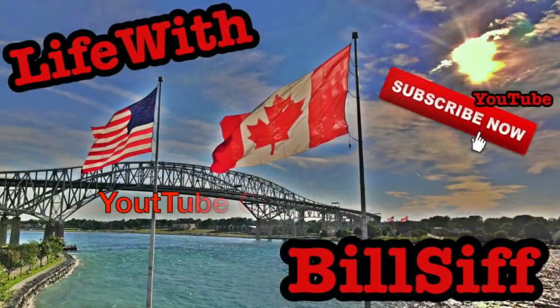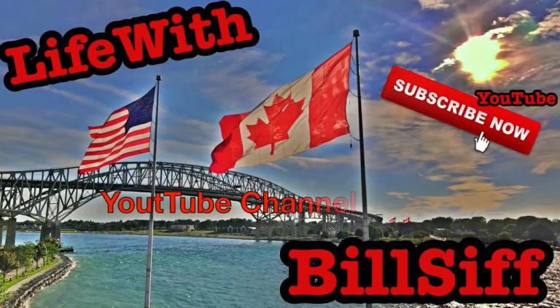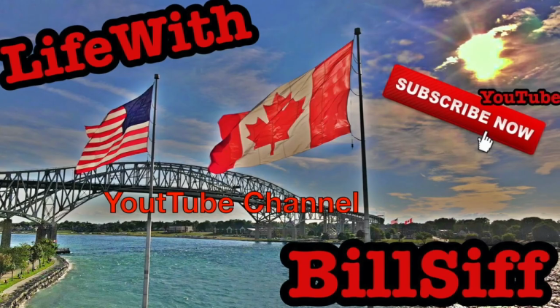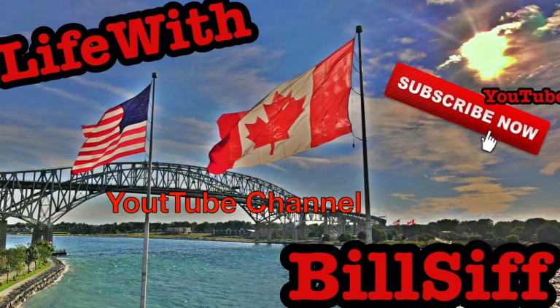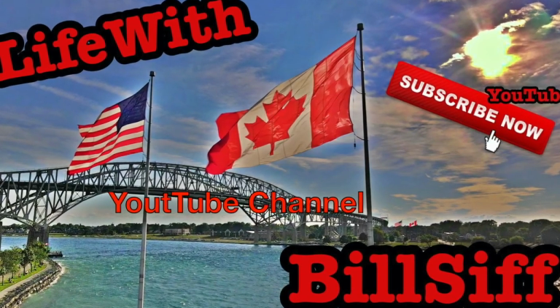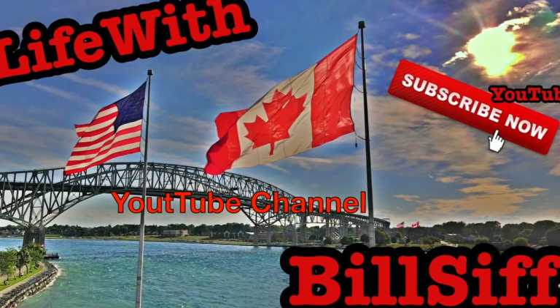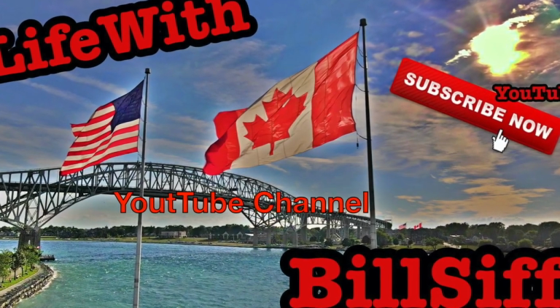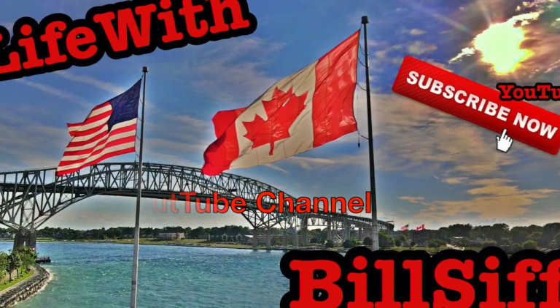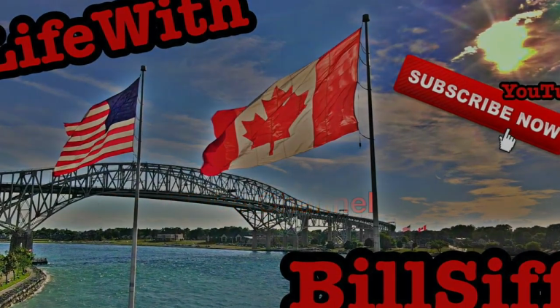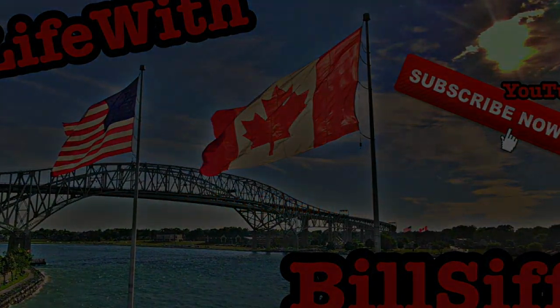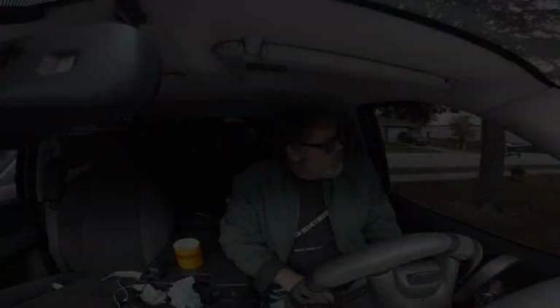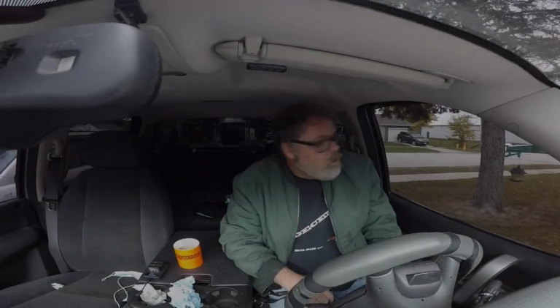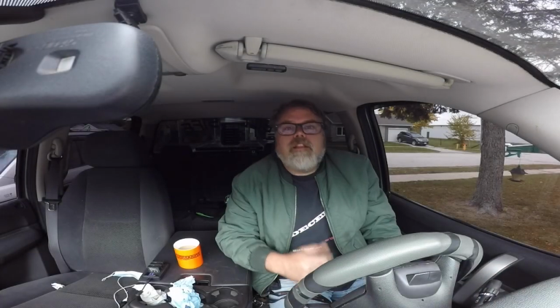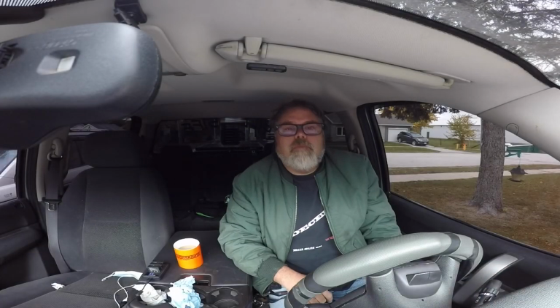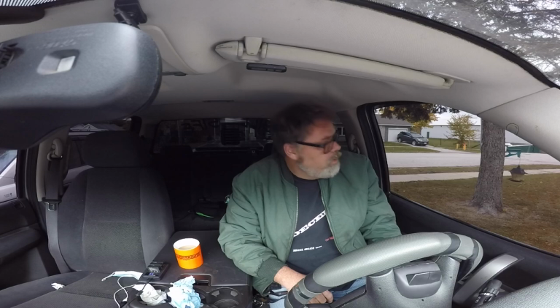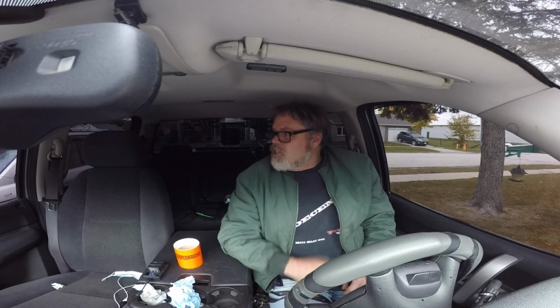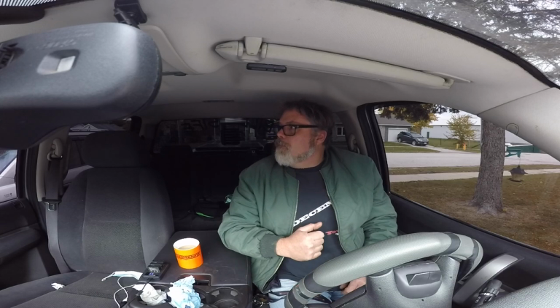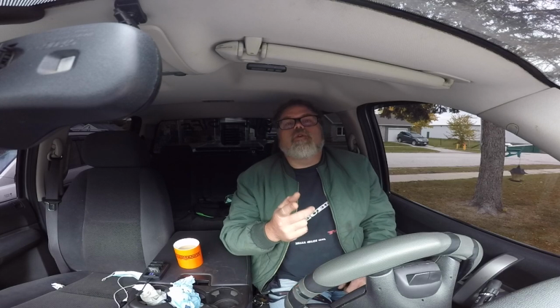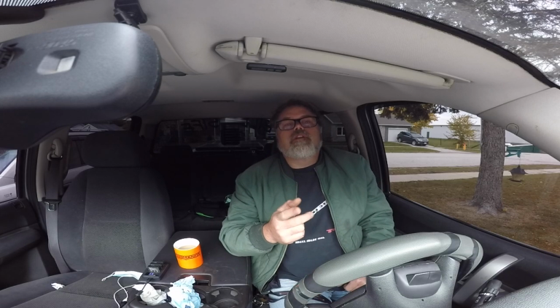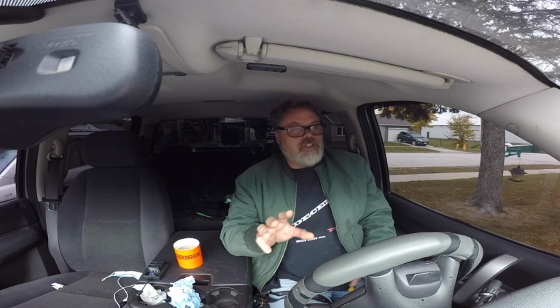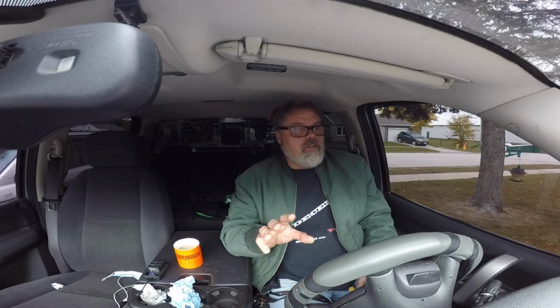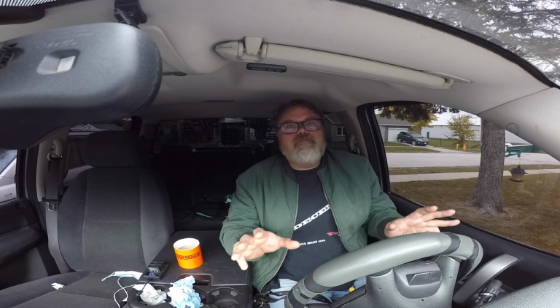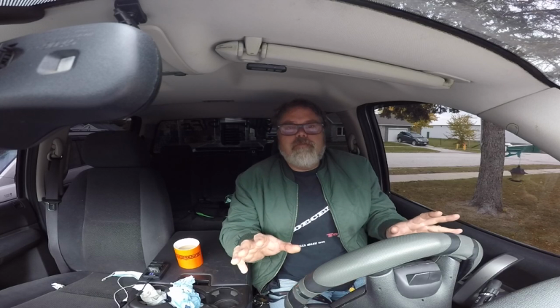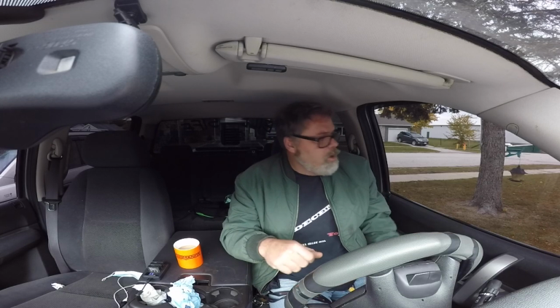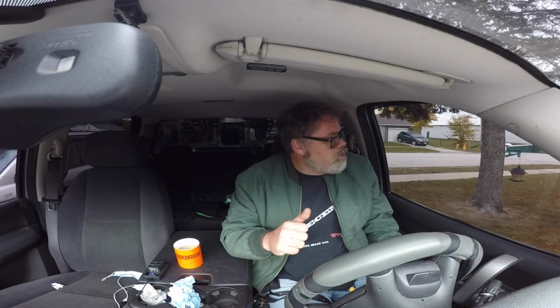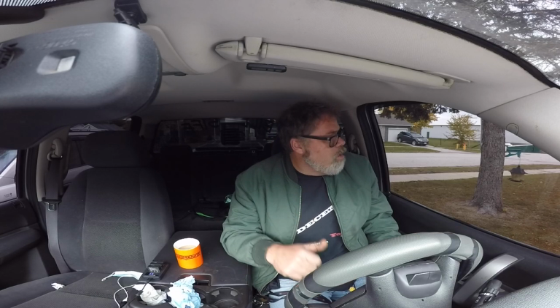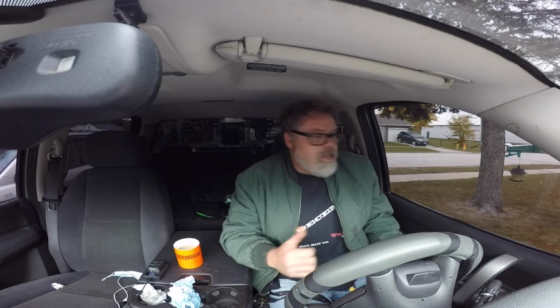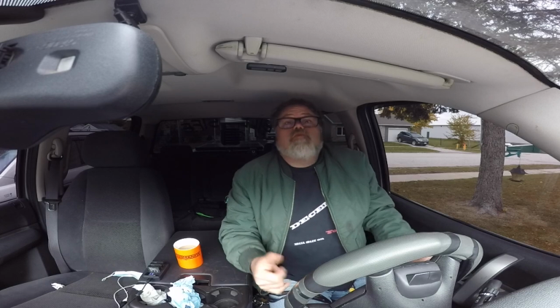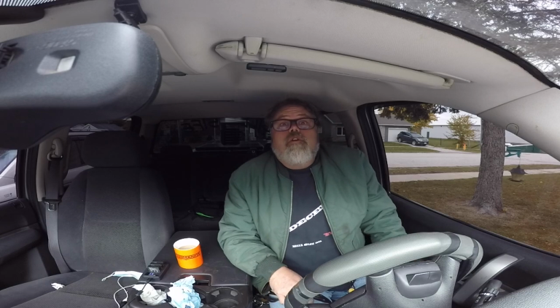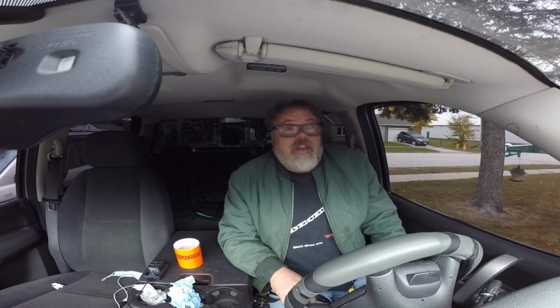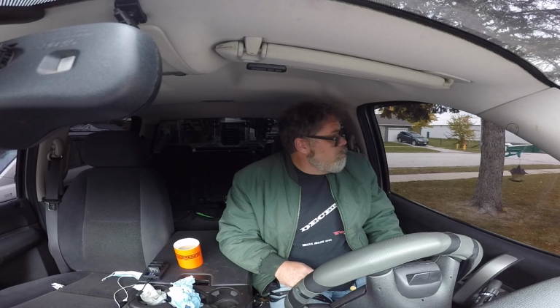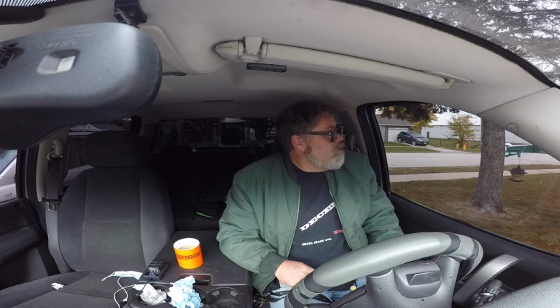Let's see what we can get into with Life with Bilsa's YouTube channel. Welcome back to Life with Bilsa. I just opened a merch store just to try it out. There's only a few items in there, go check it out and see what's really going on.